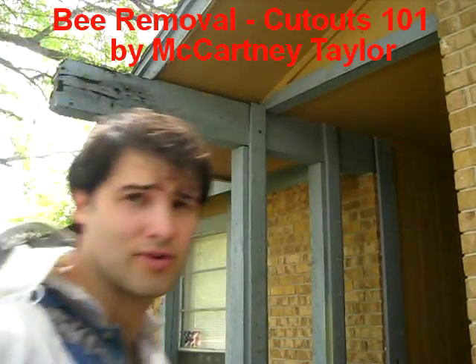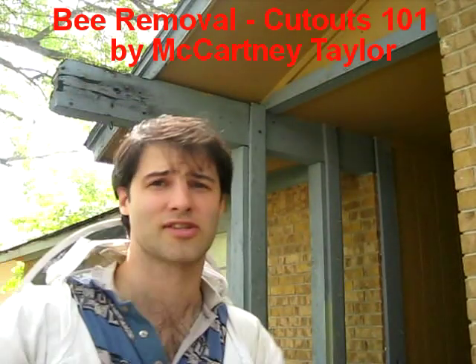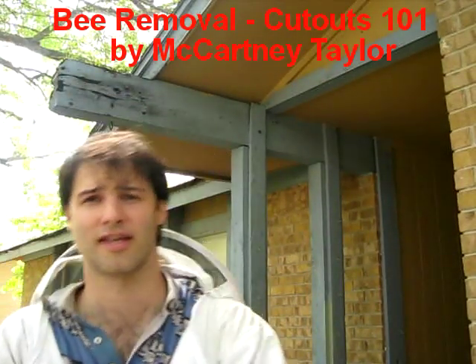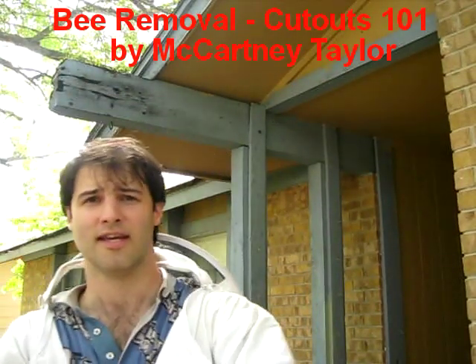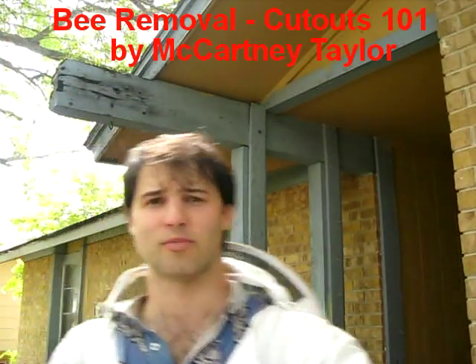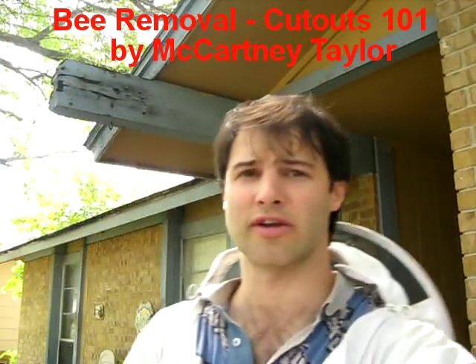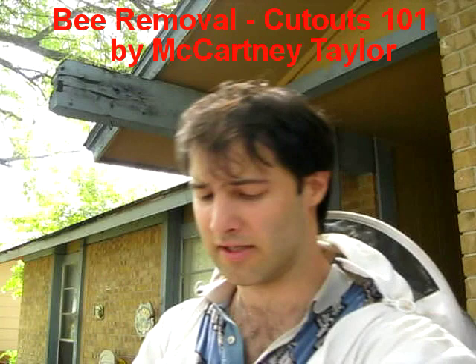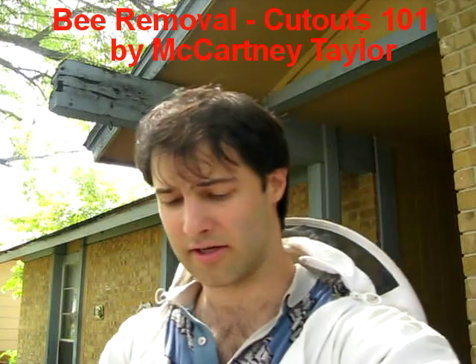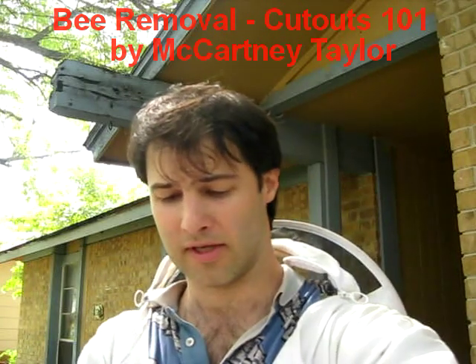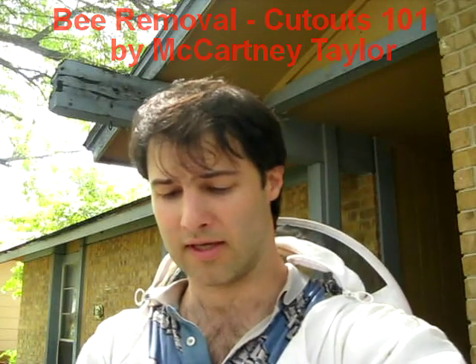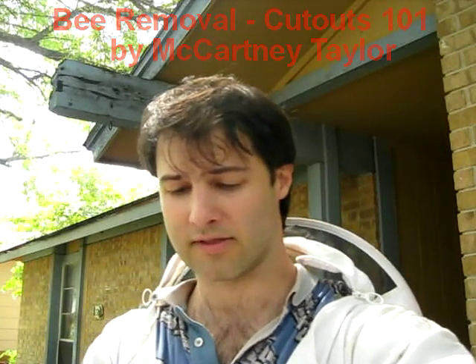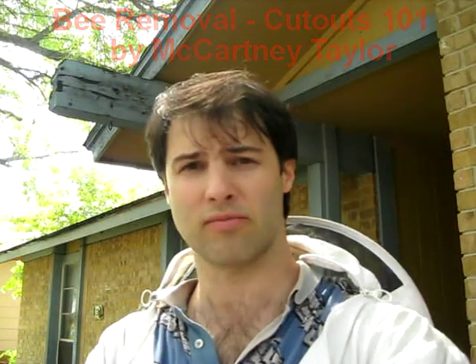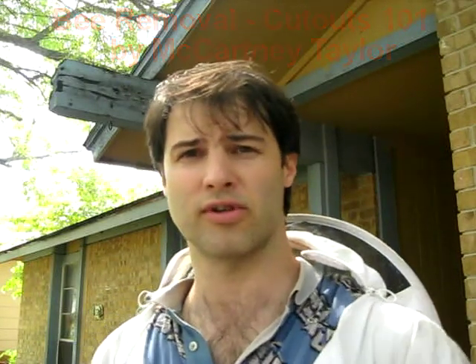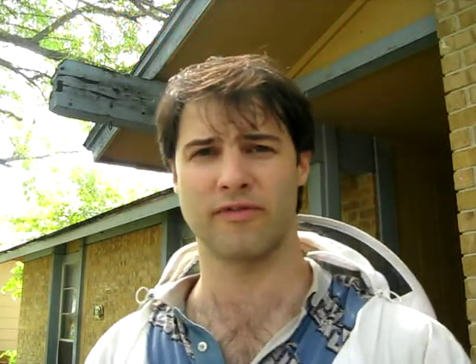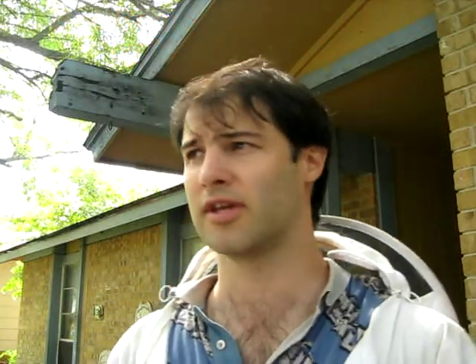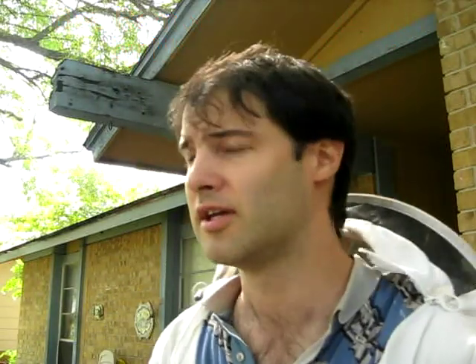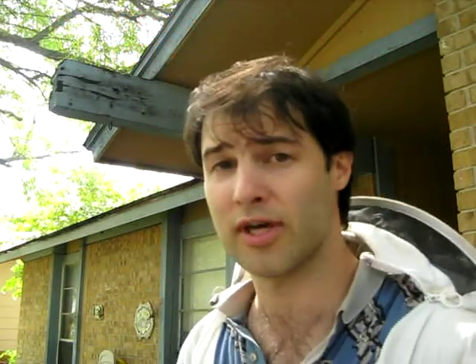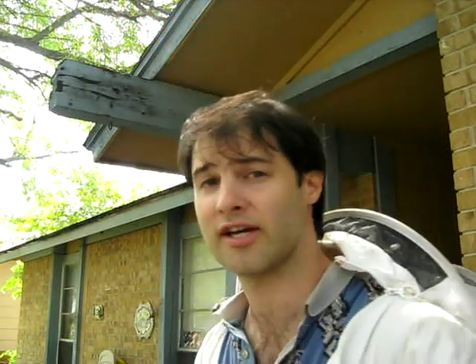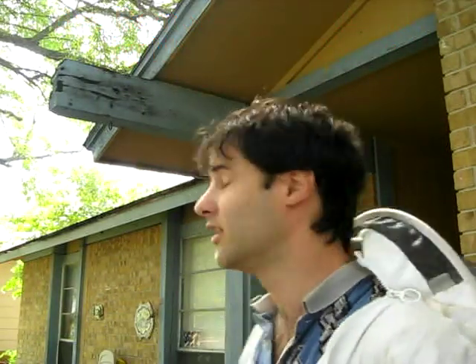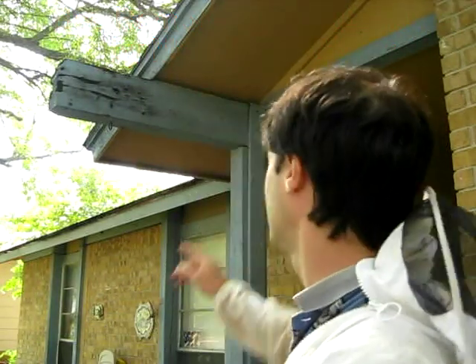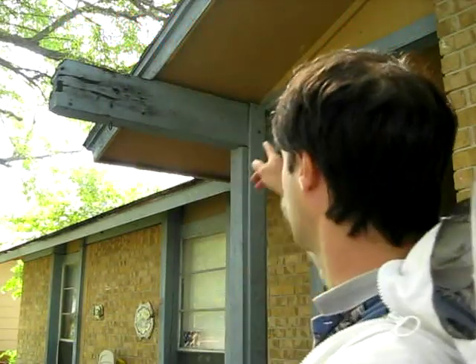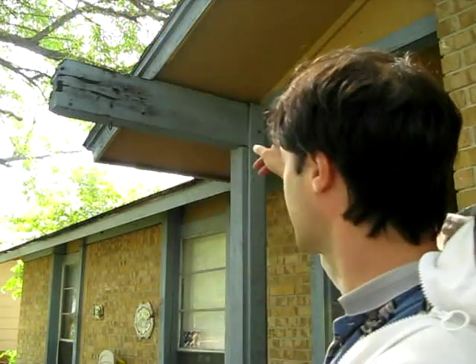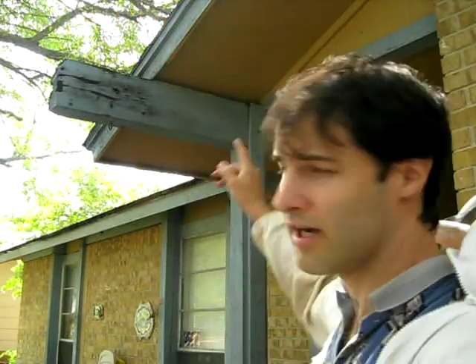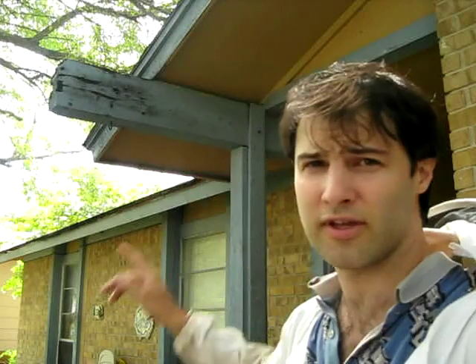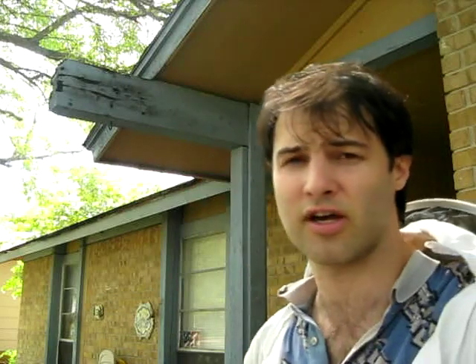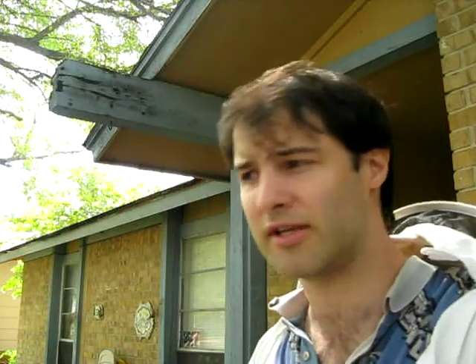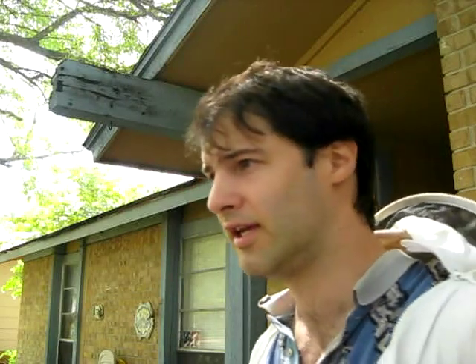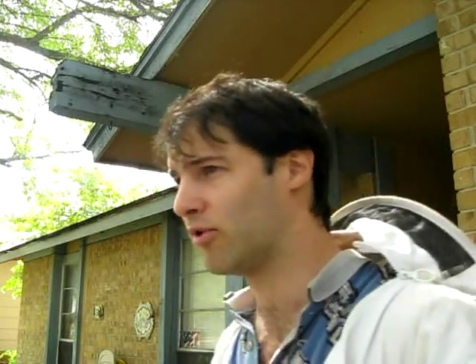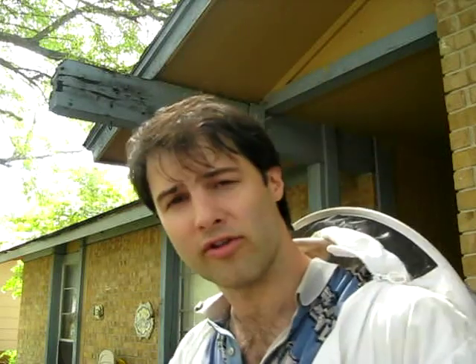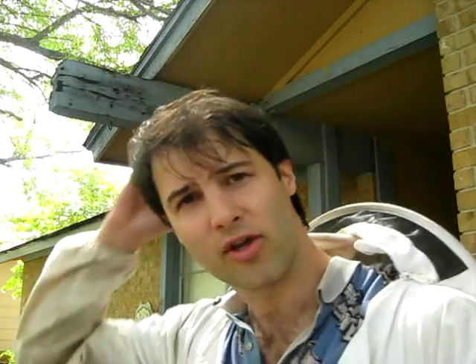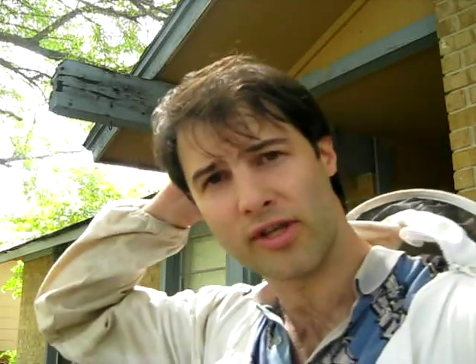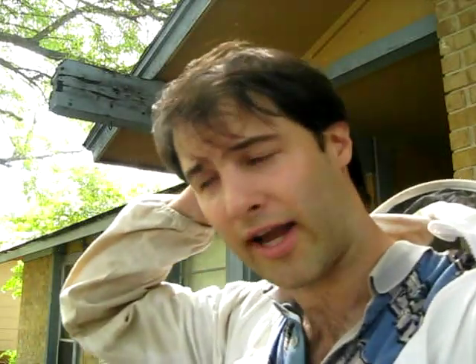Greetings. It's McCartney Taylor here. It's September 25th, 2009. We've got a hive in a soffit. I've been called out to go do an extraction.